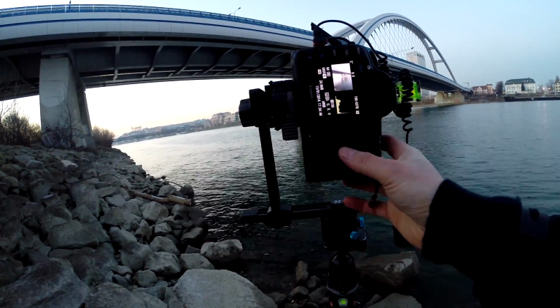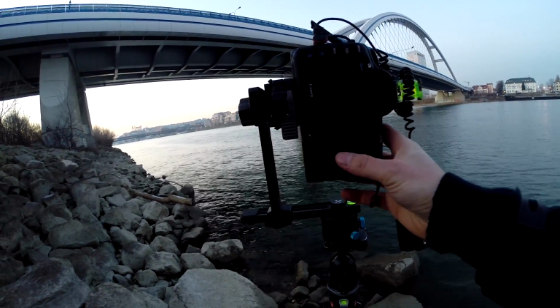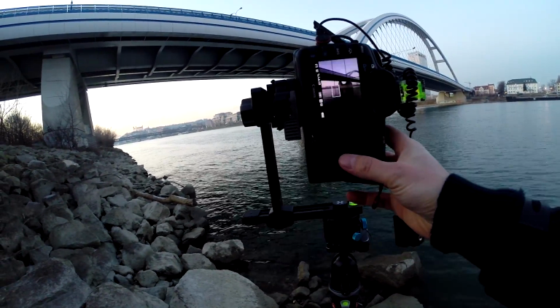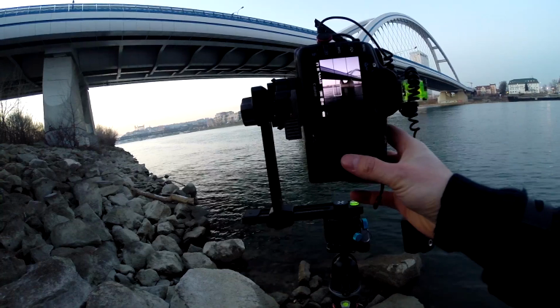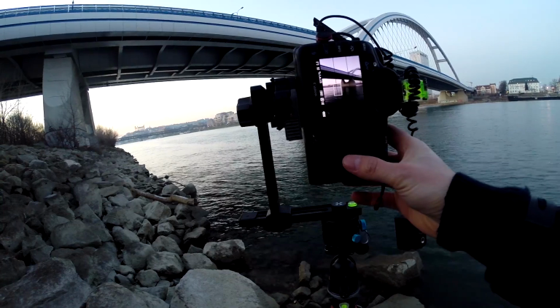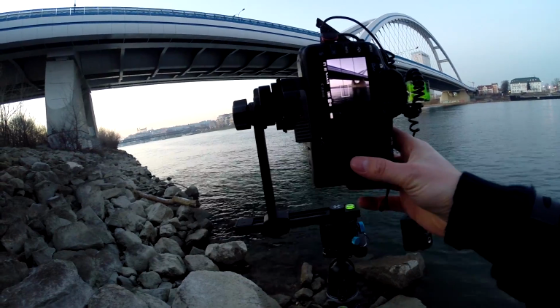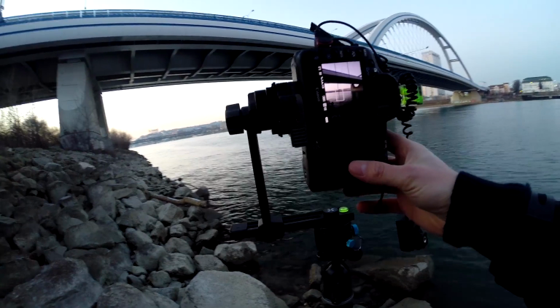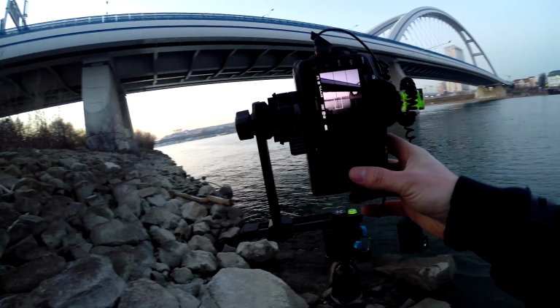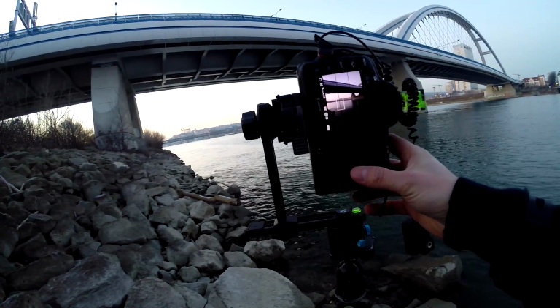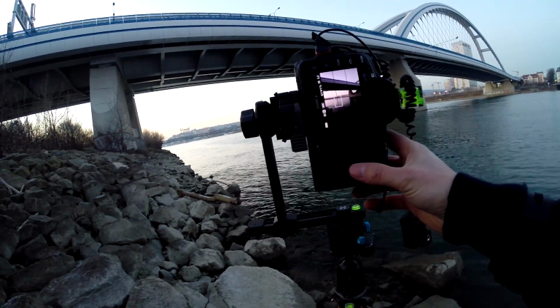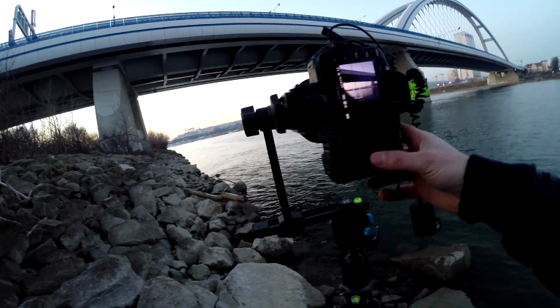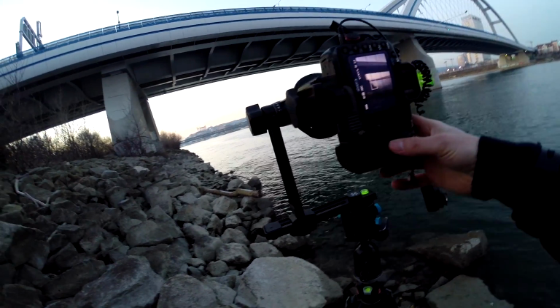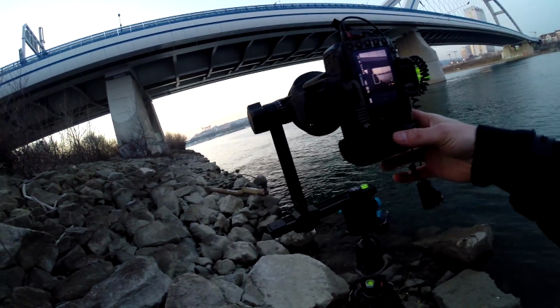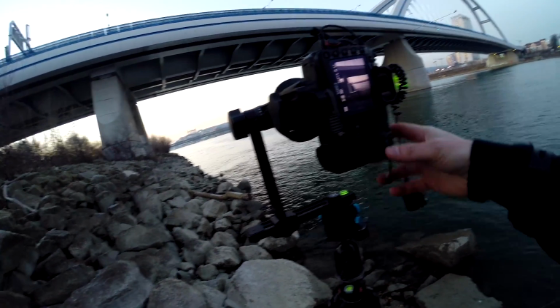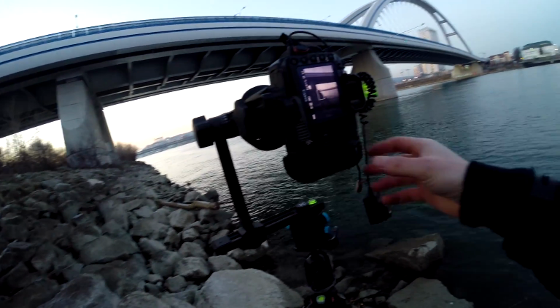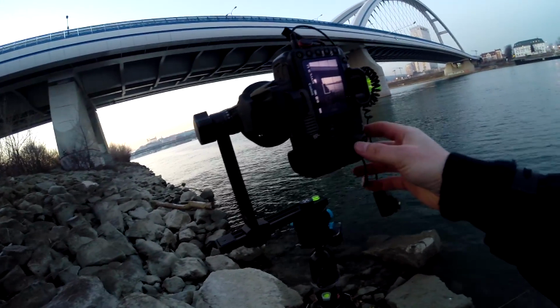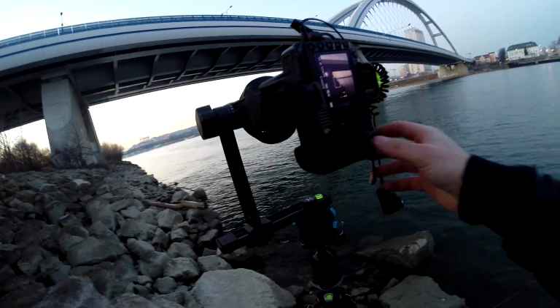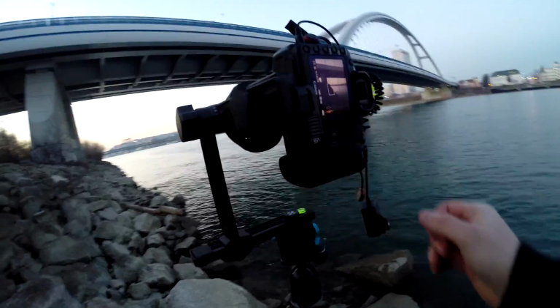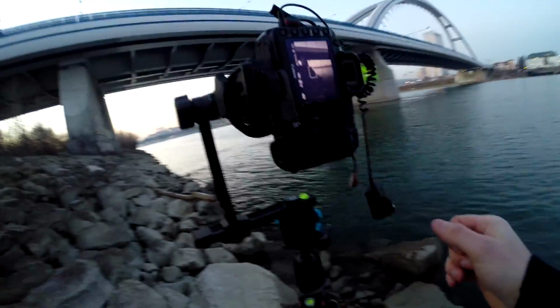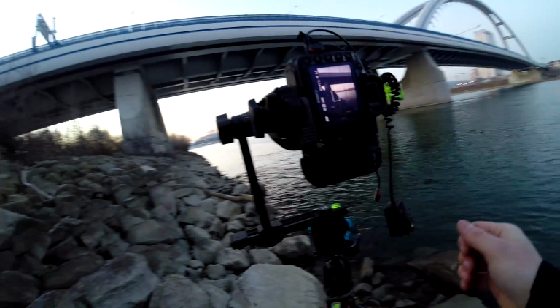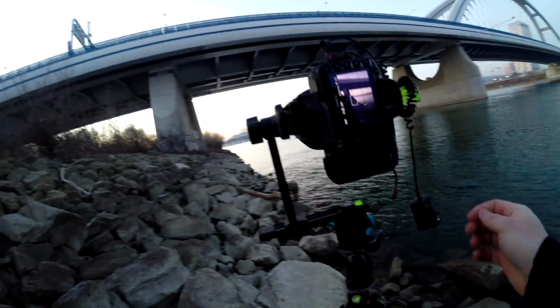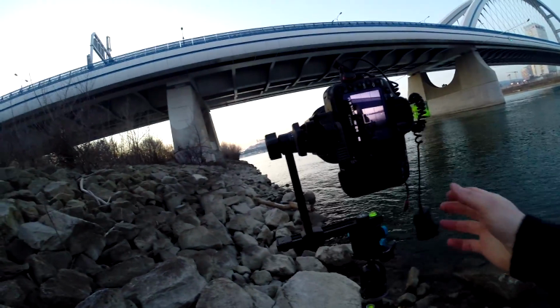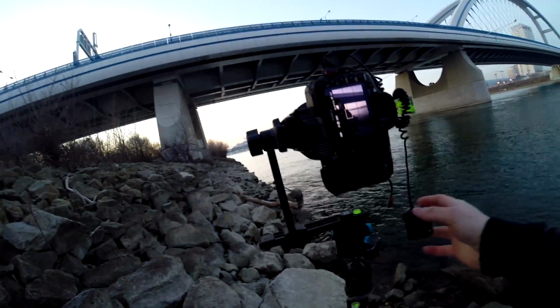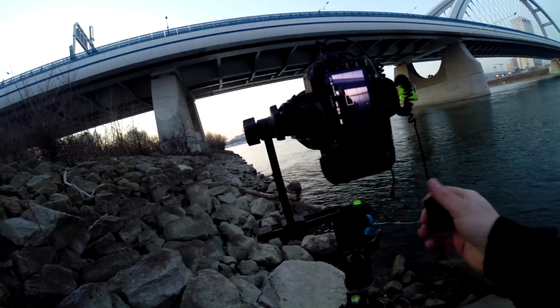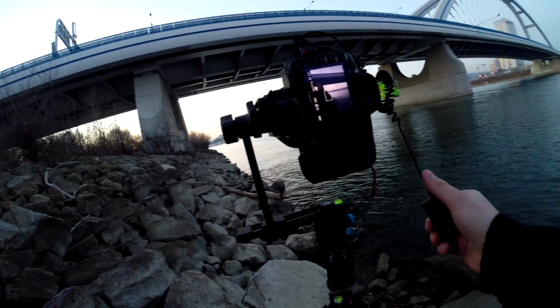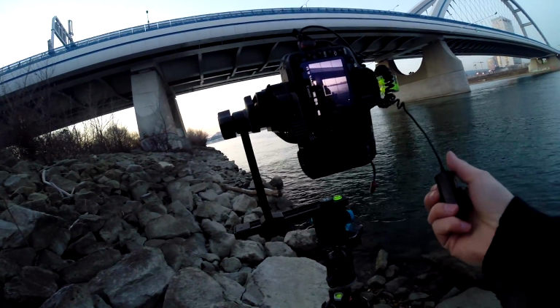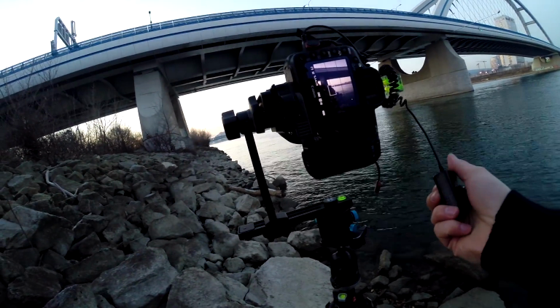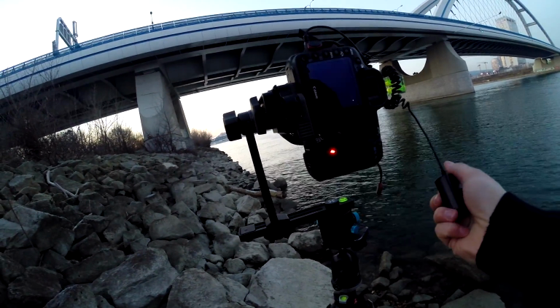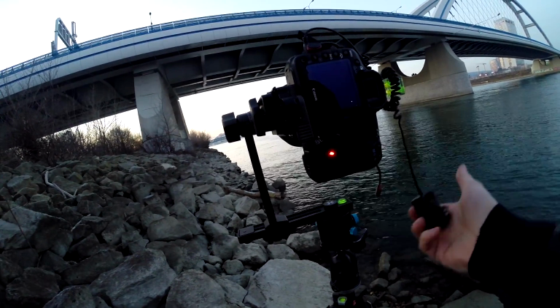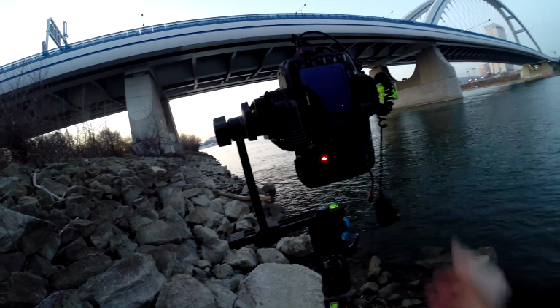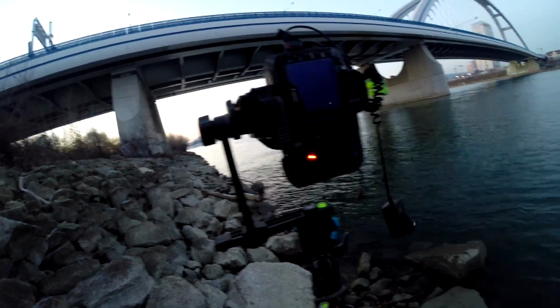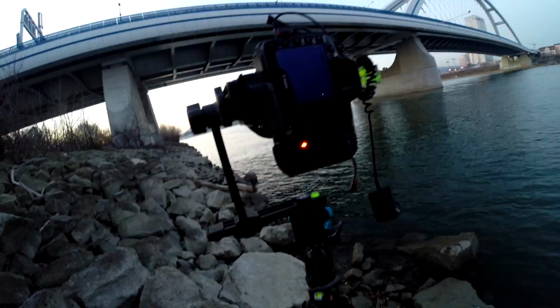And without changing anything, I move once more. Now I have also the other side of the bridge in the view, and I take the last series.